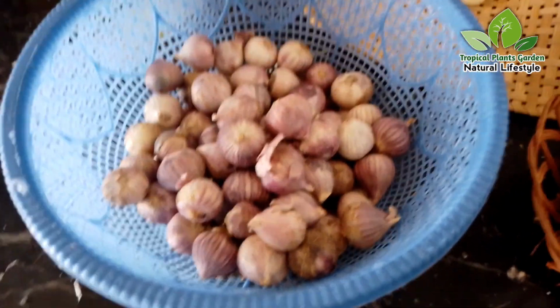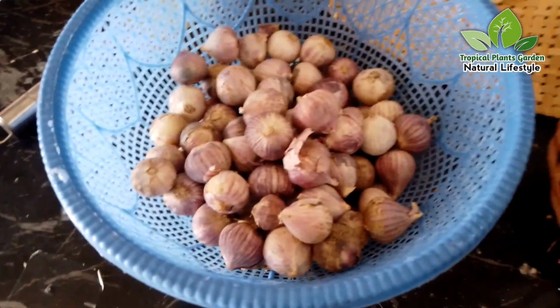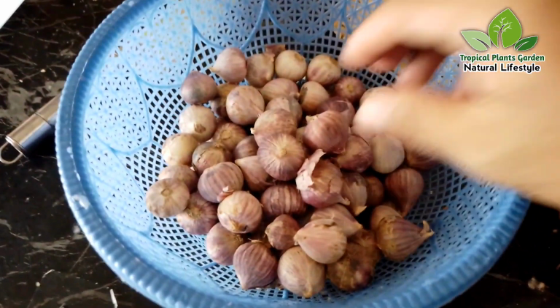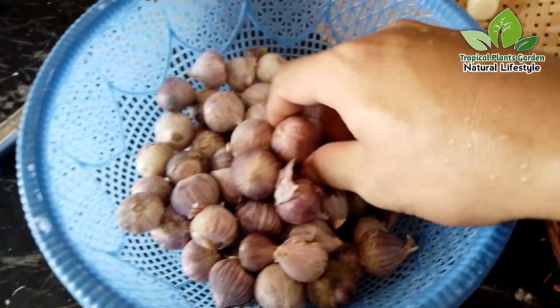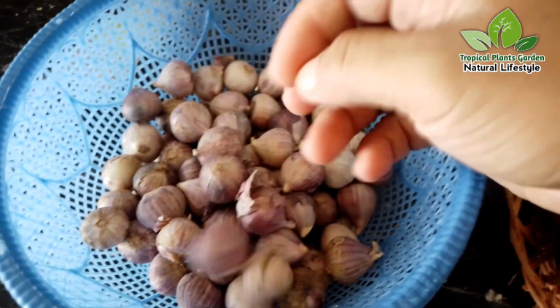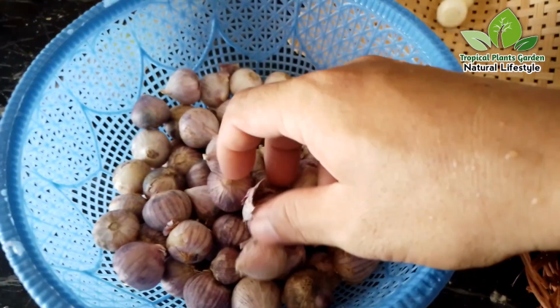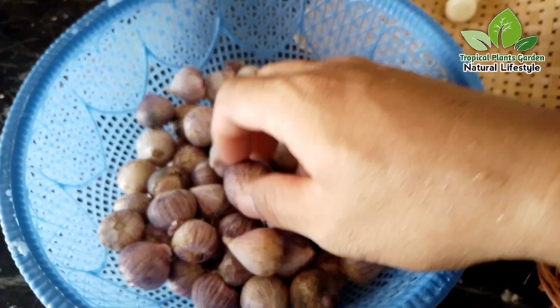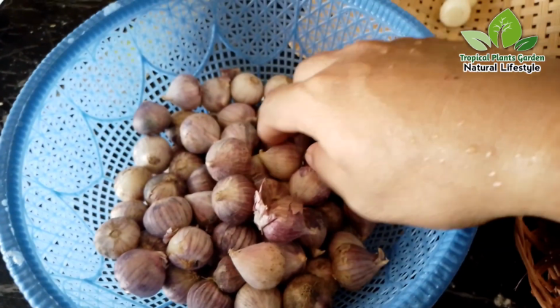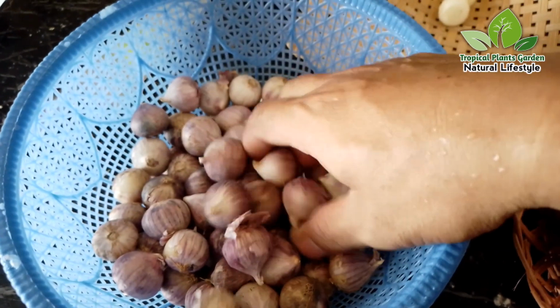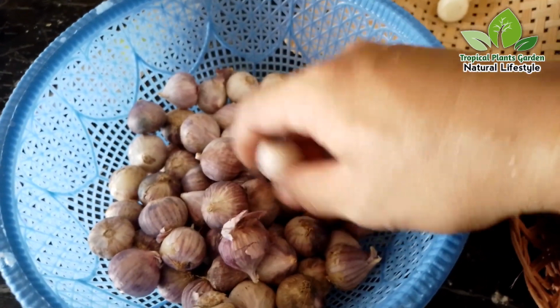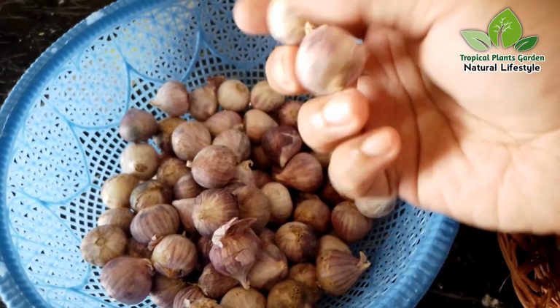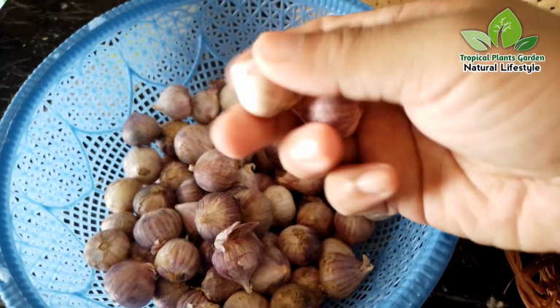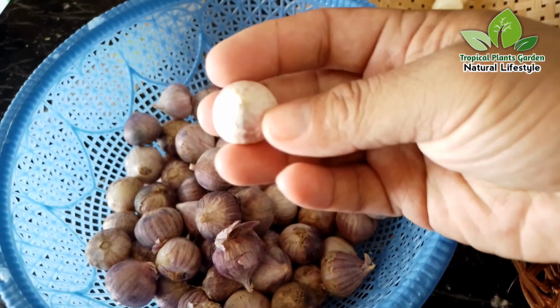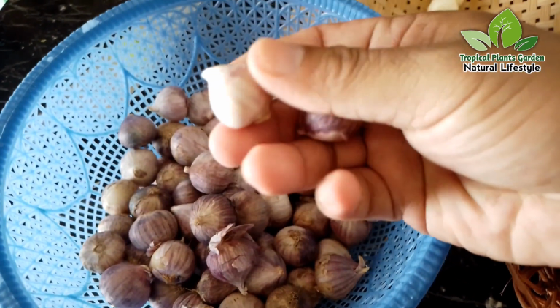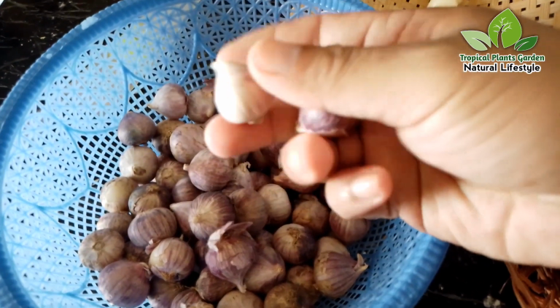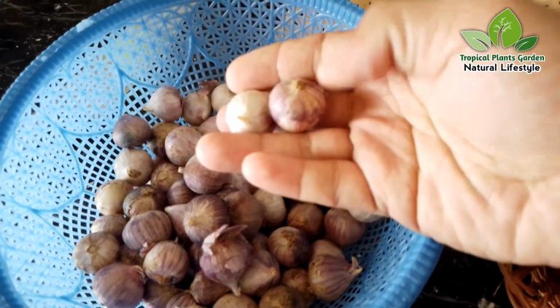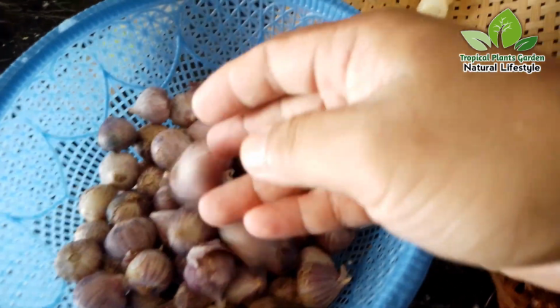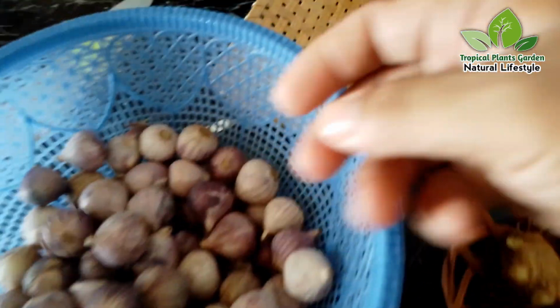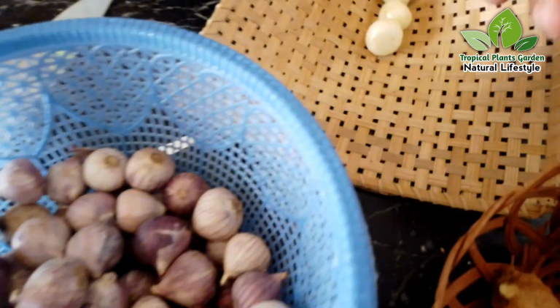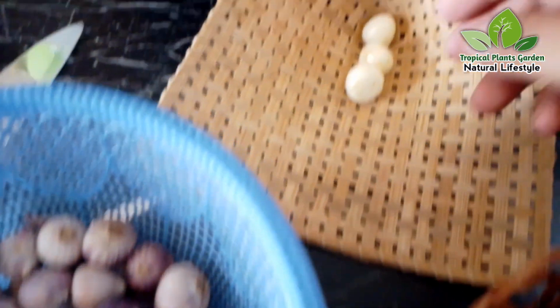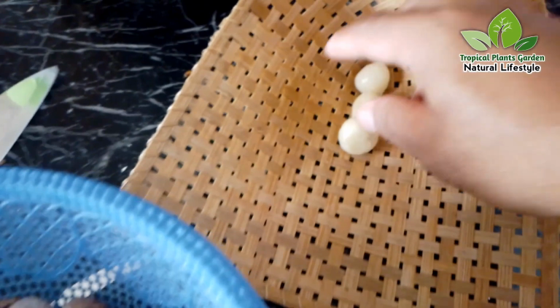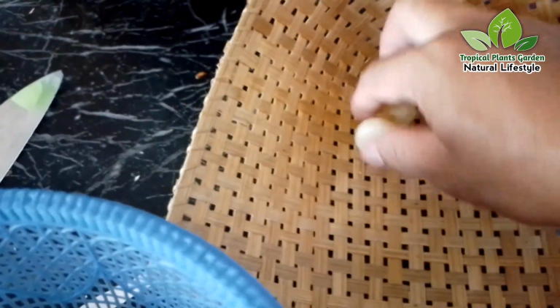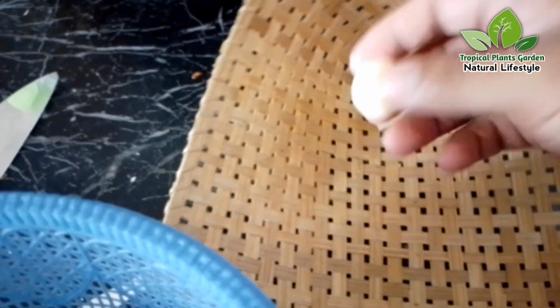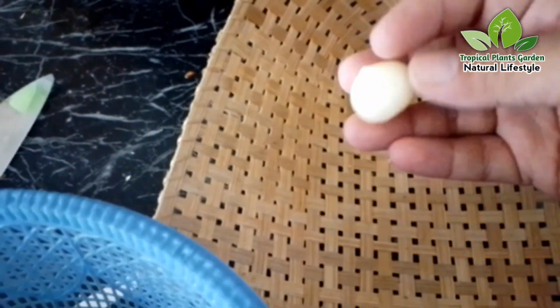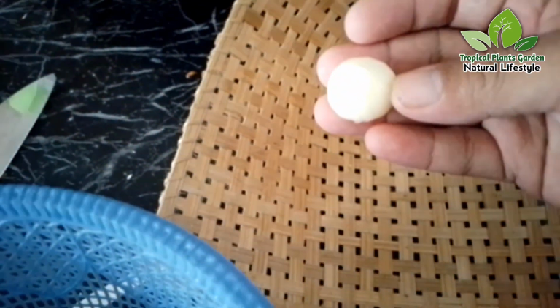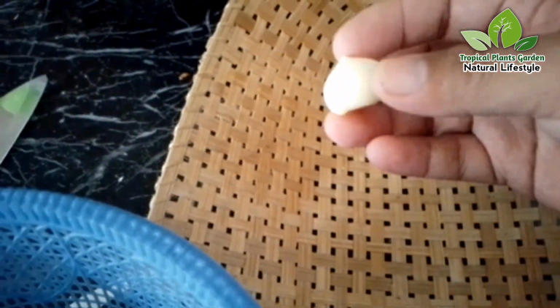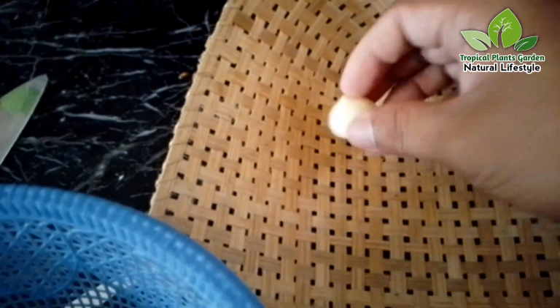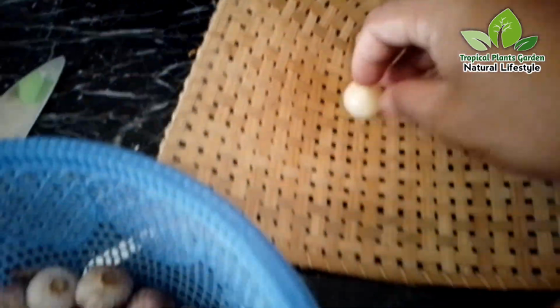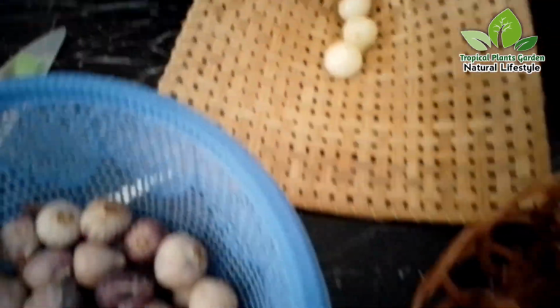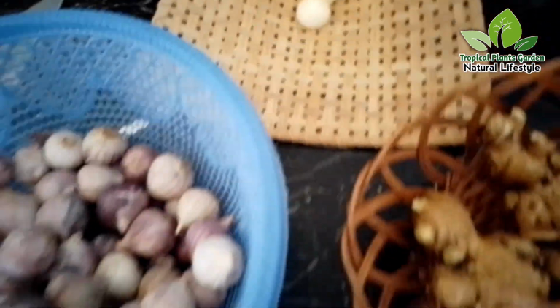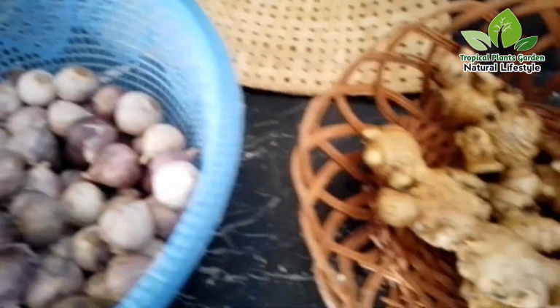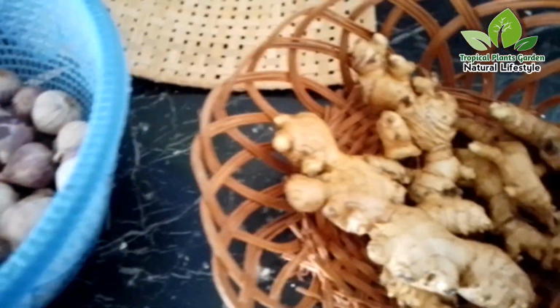Here's how to make herbal medicine. First, we prepare a single garlic. We choose a good, healthy one and make sure there is no rotten one. Then peel the skin.